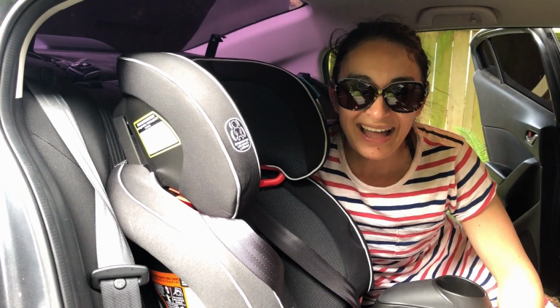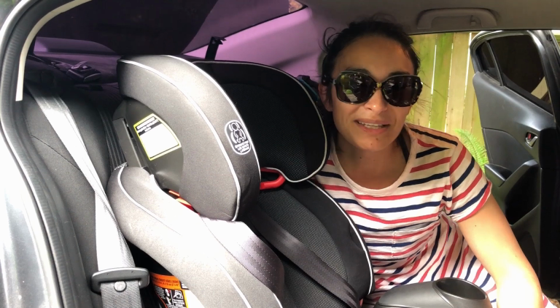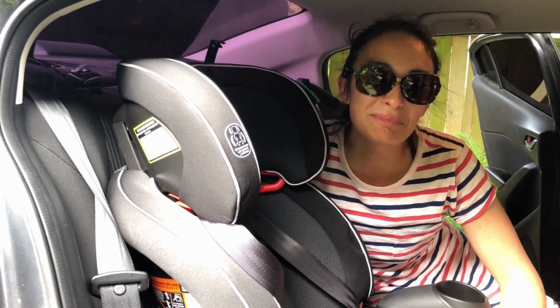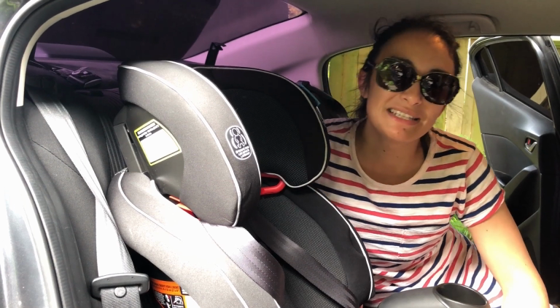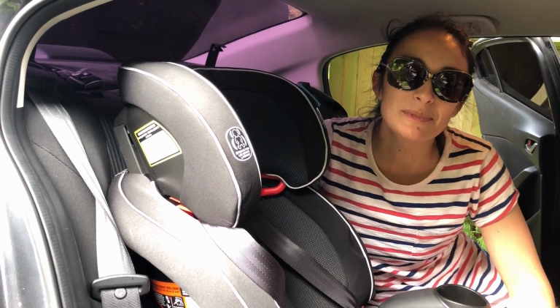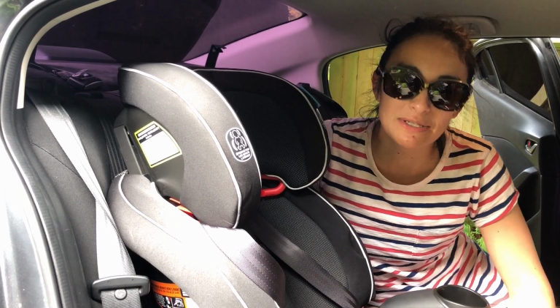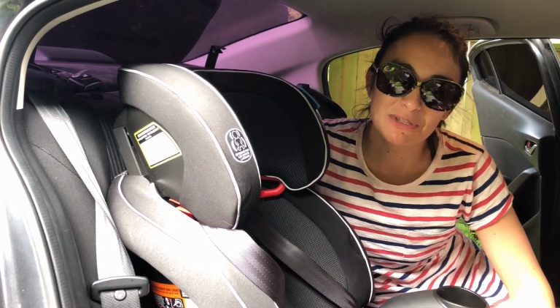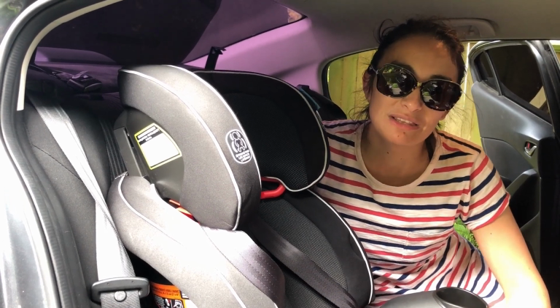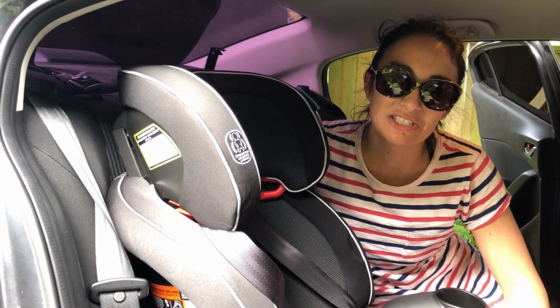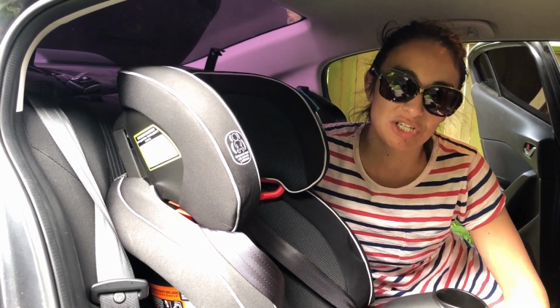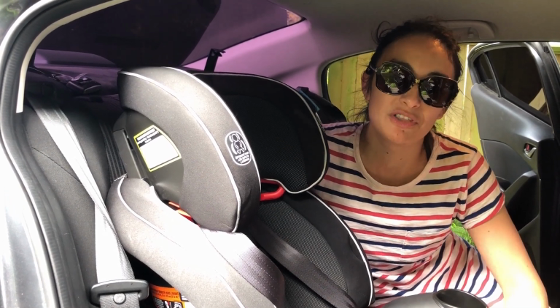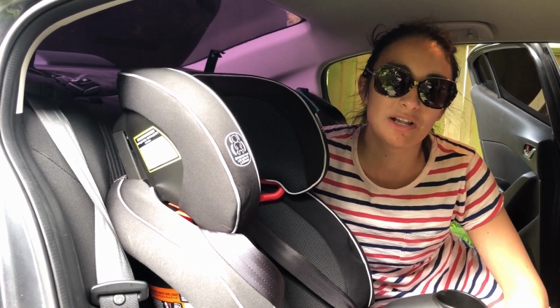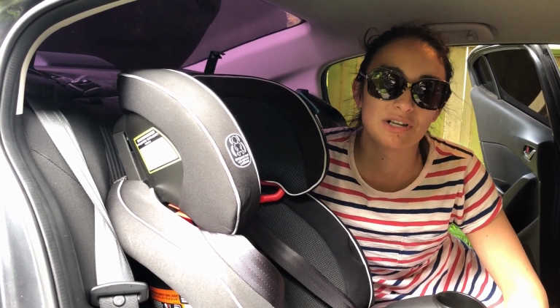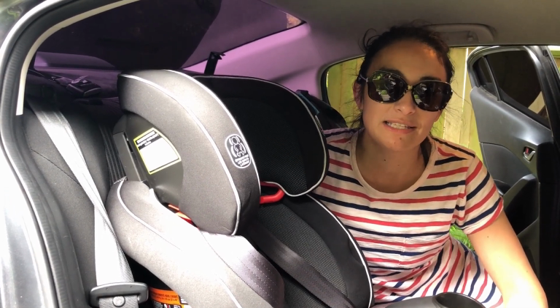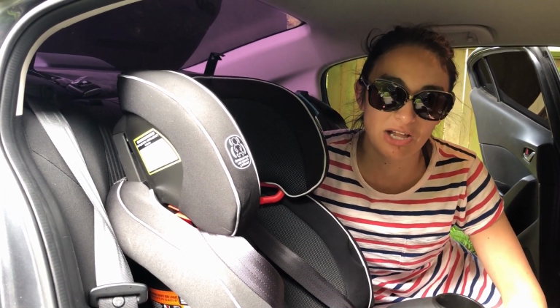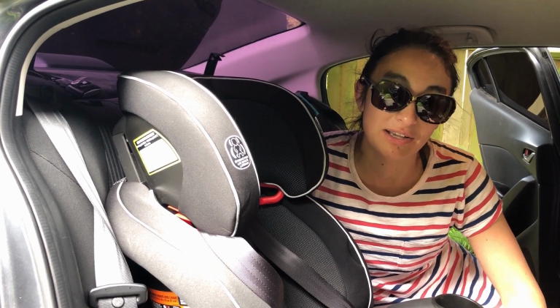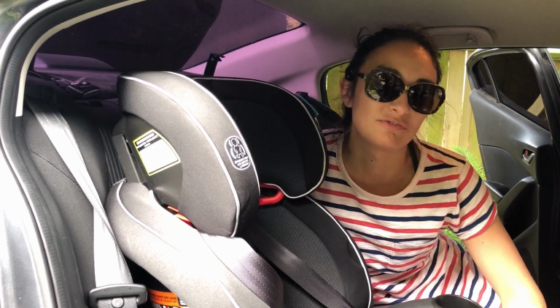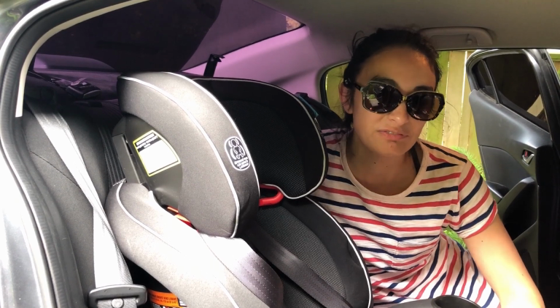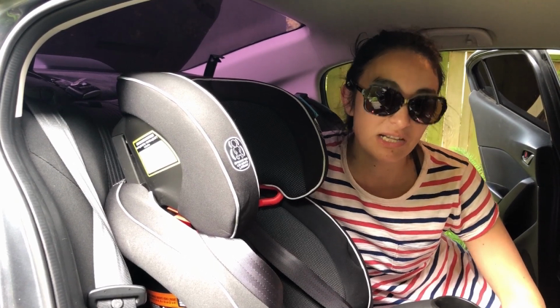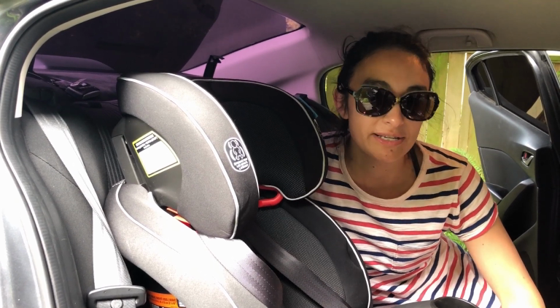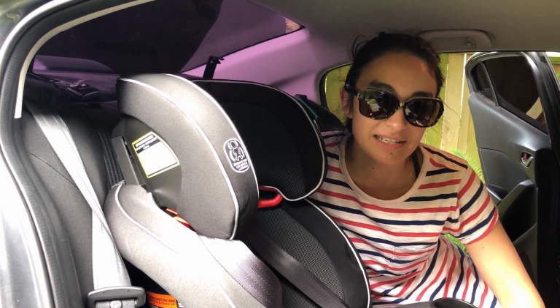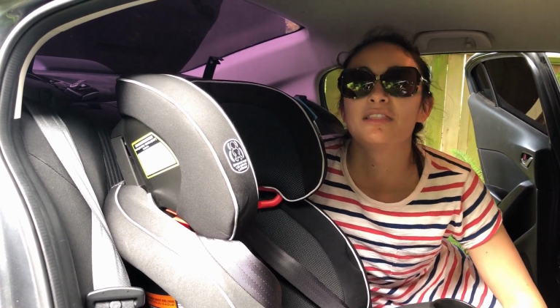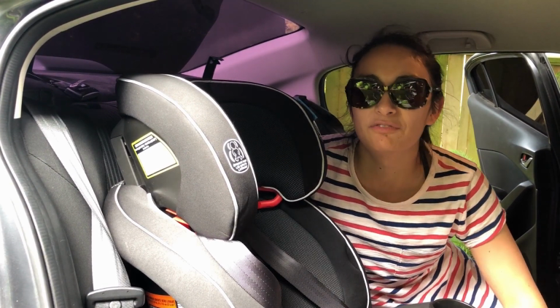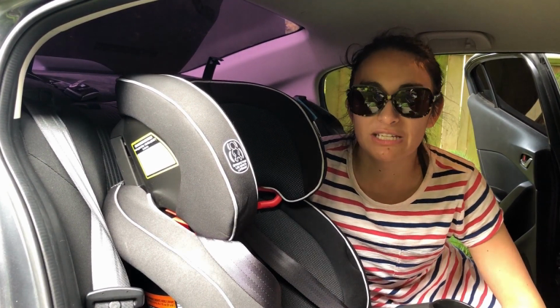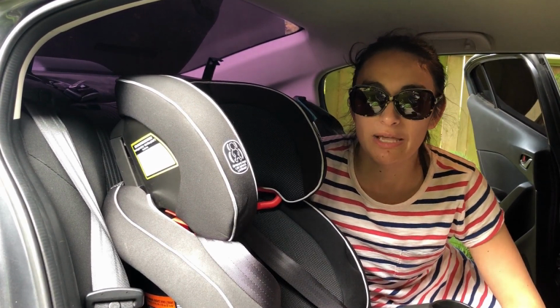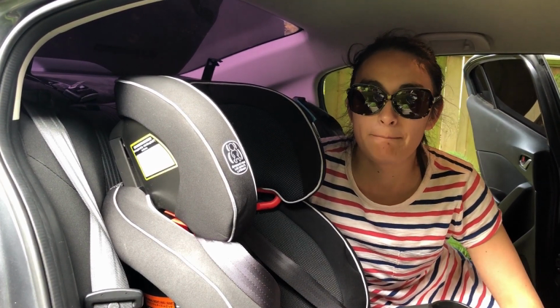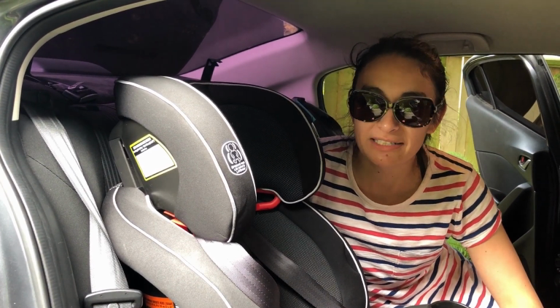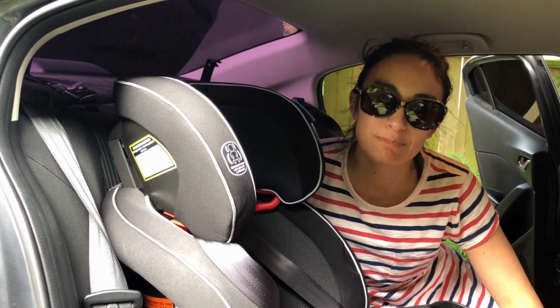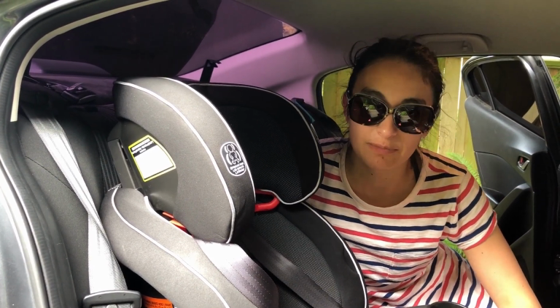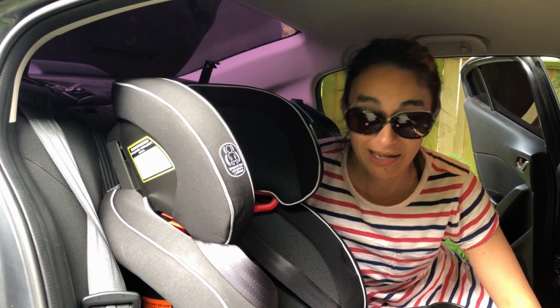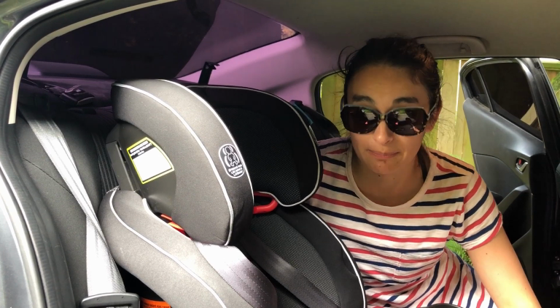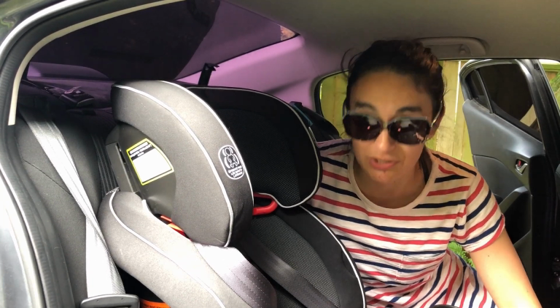Hi, I'm Lindsay from Car Seat Cubs. I'm going to demonstrate the installation of the Graco Nautilus Snuglock. It's a forward-facing harness seat that converts into a backed and backless booster.